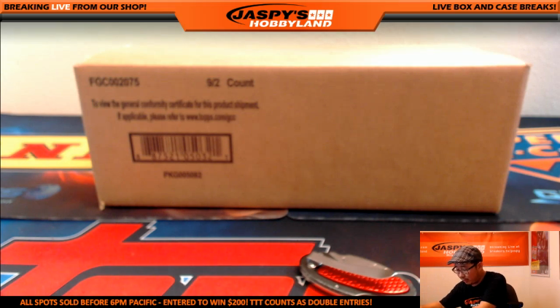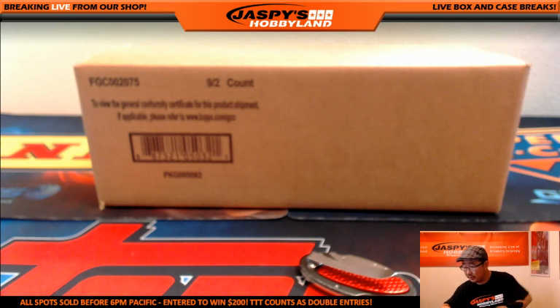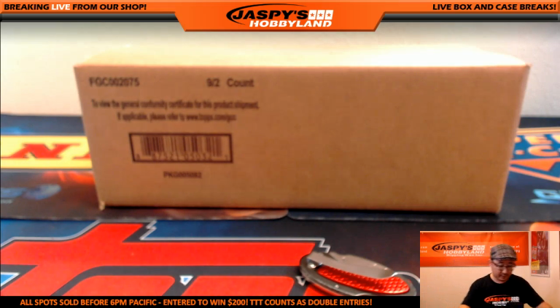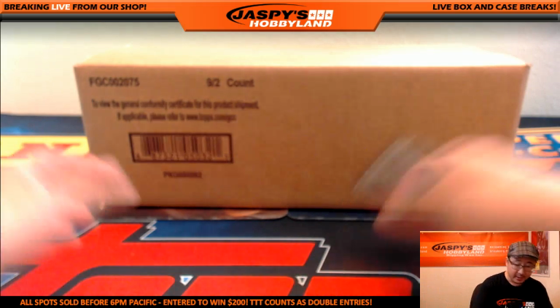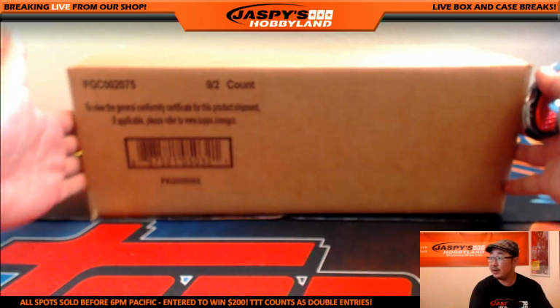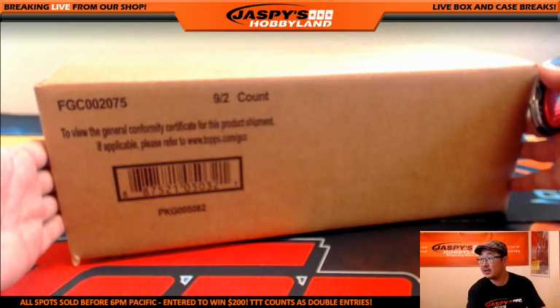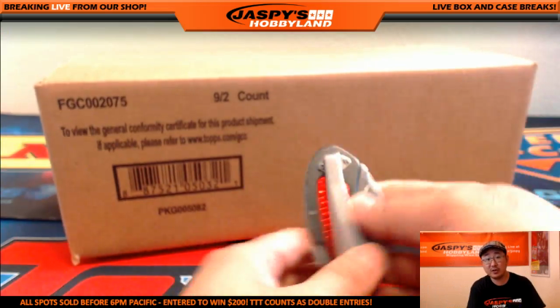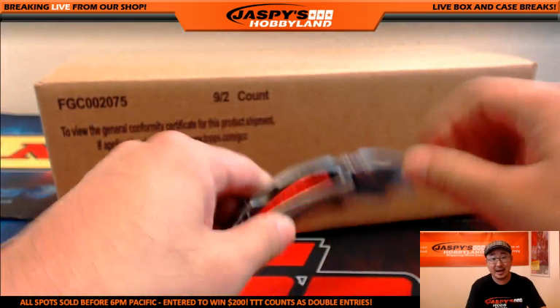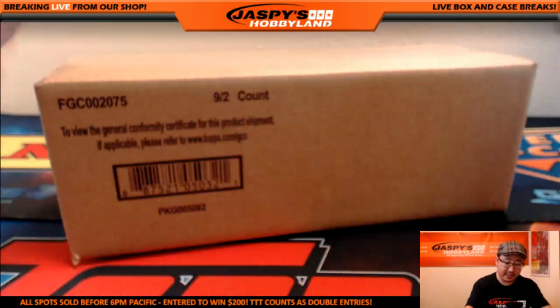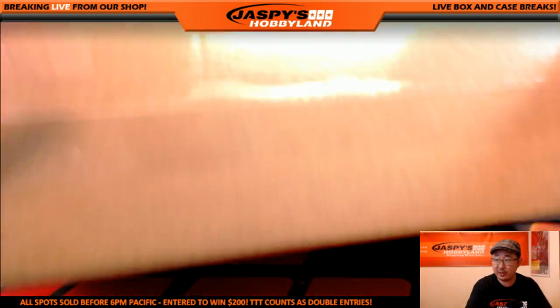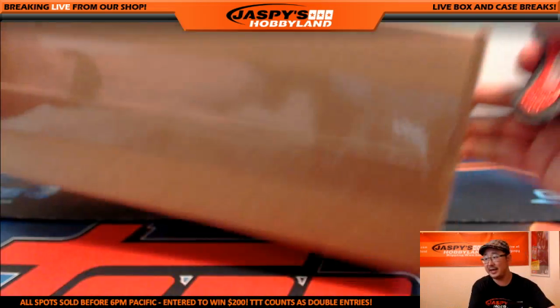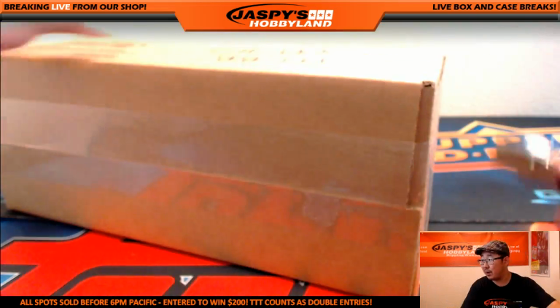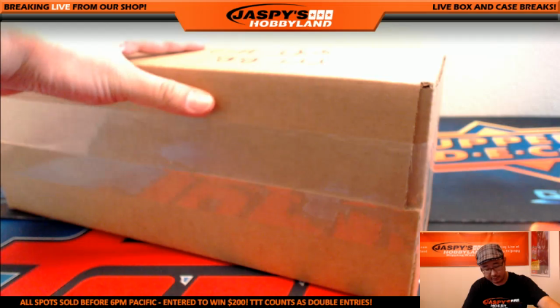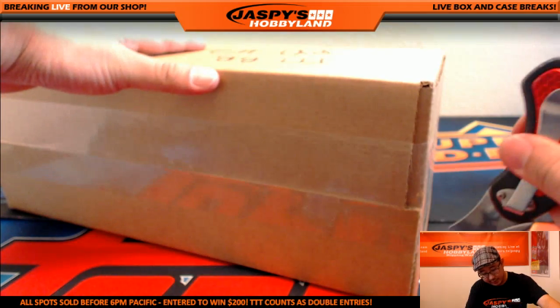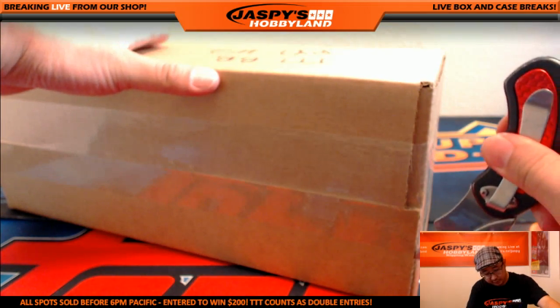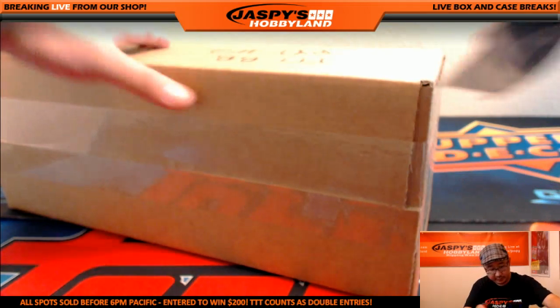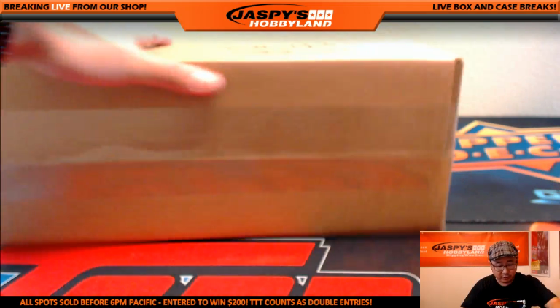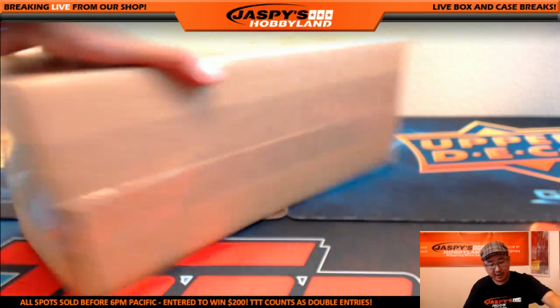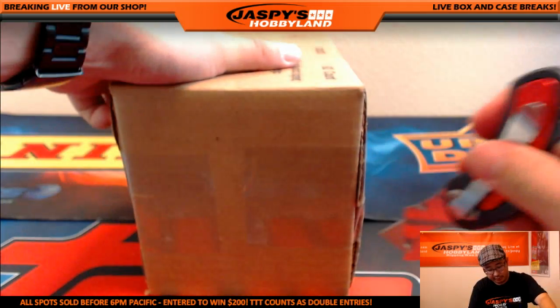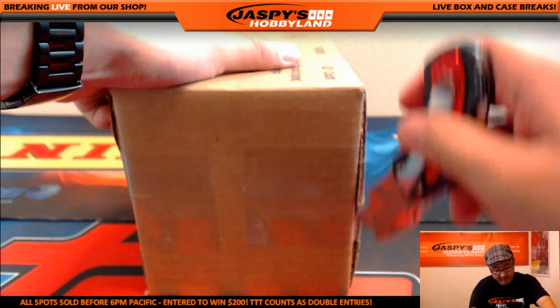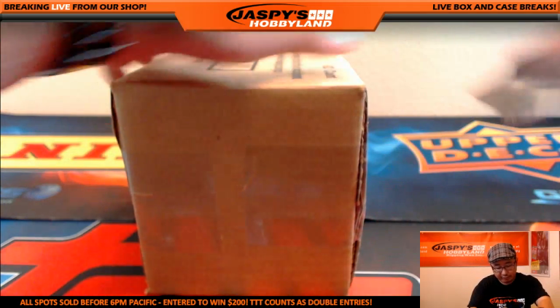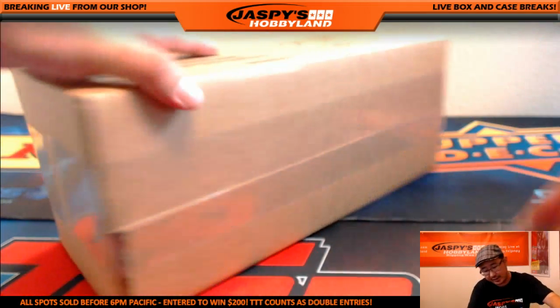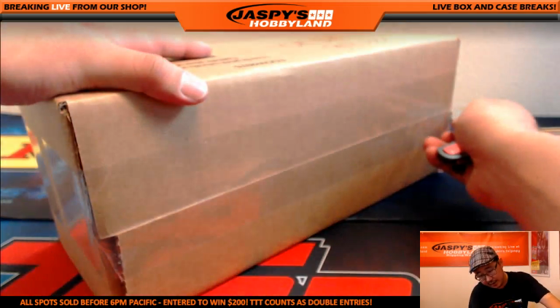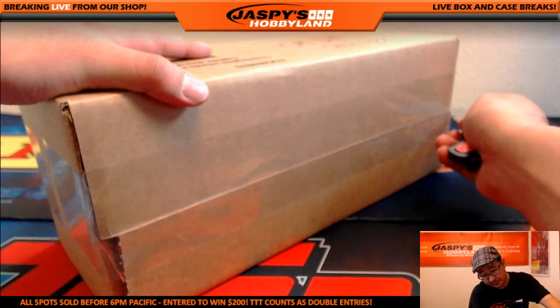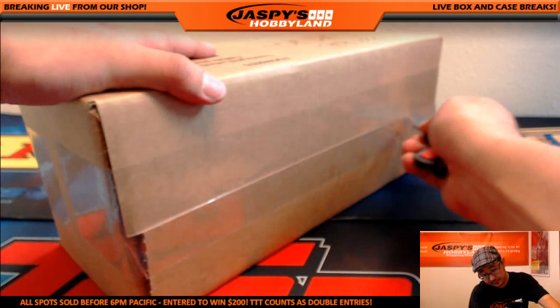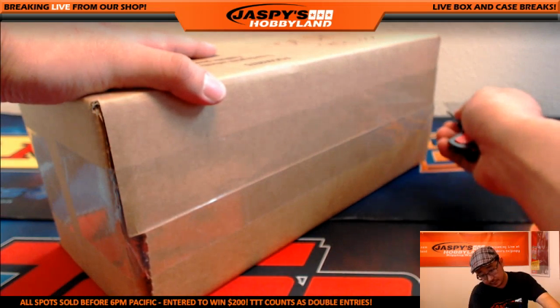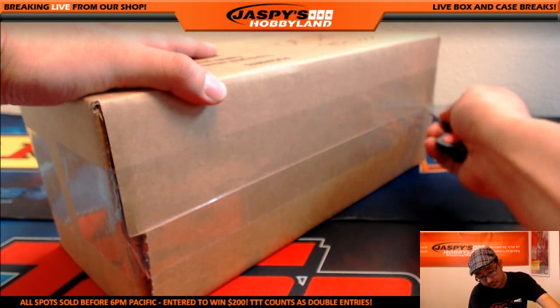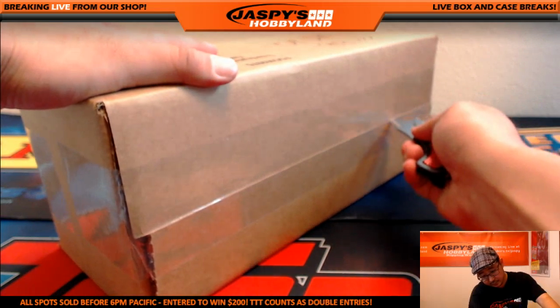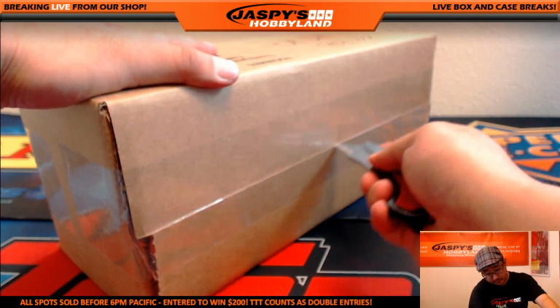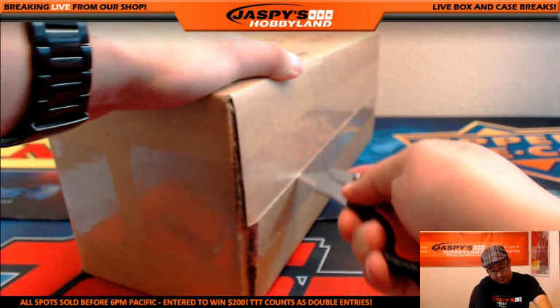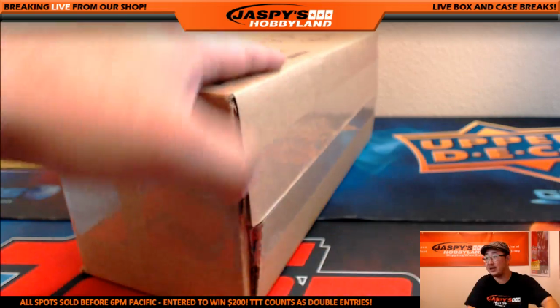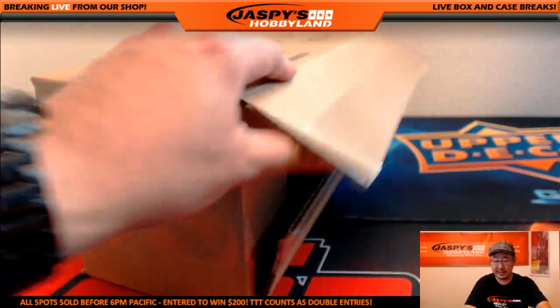Nick already did the first nine-box inner, and I will be doing the second nine-box inner. The next pick-your-team for Triple Threads will be from a fresh master case, so keep that in mind.